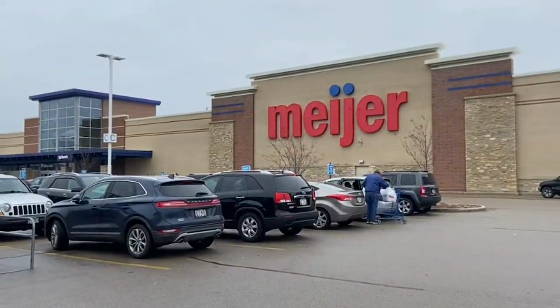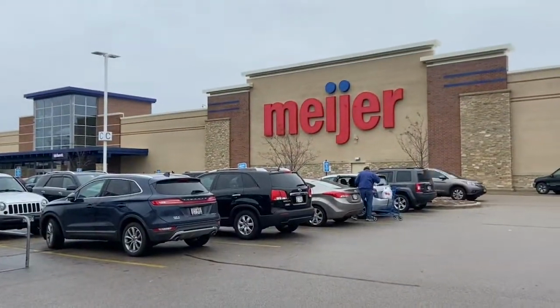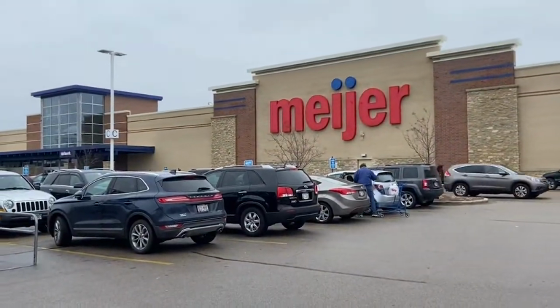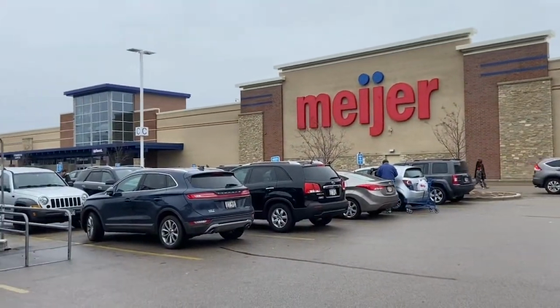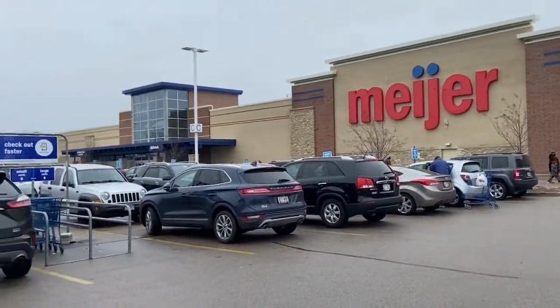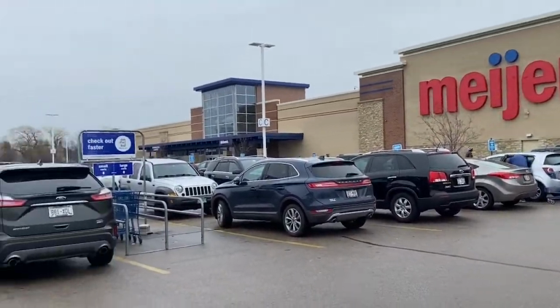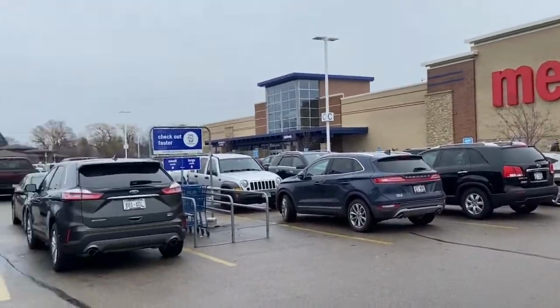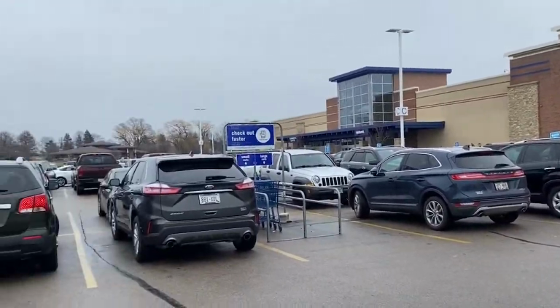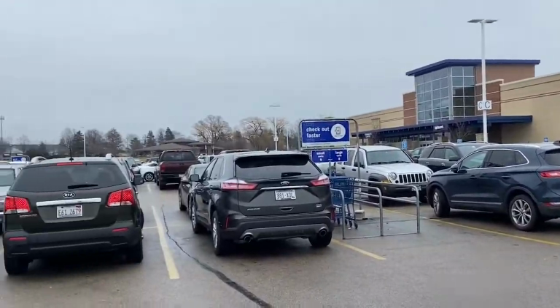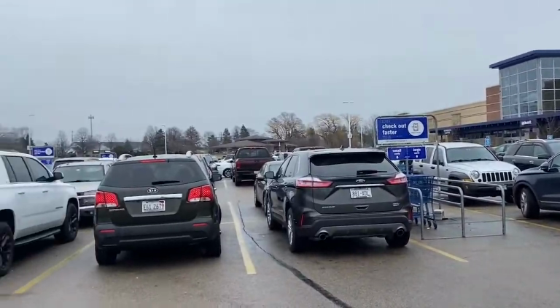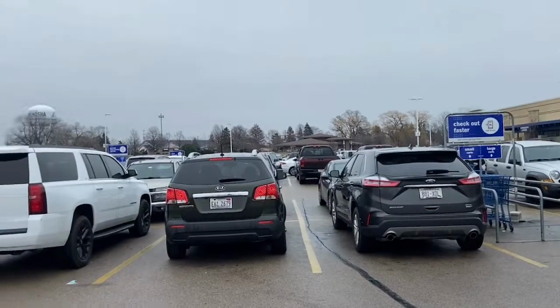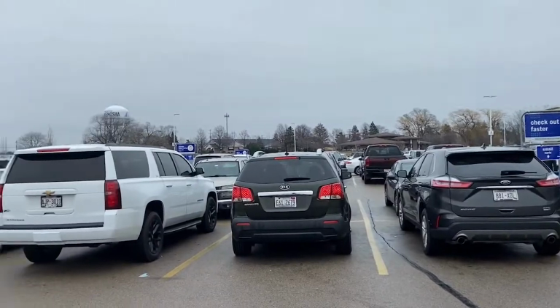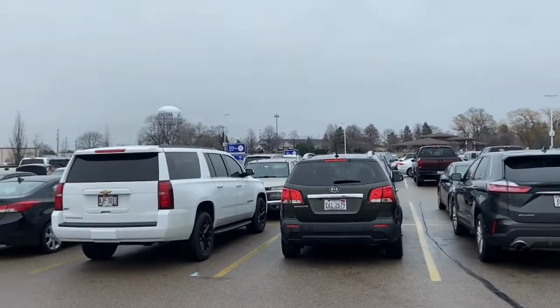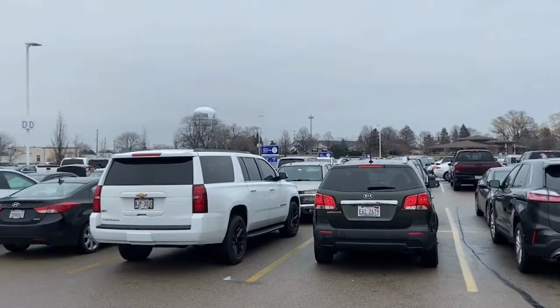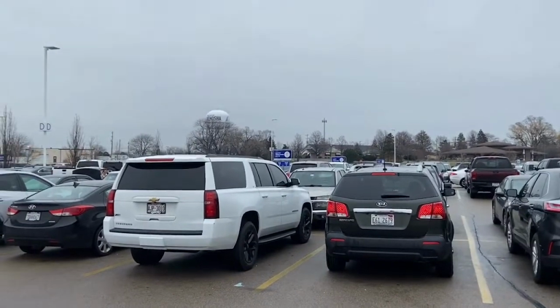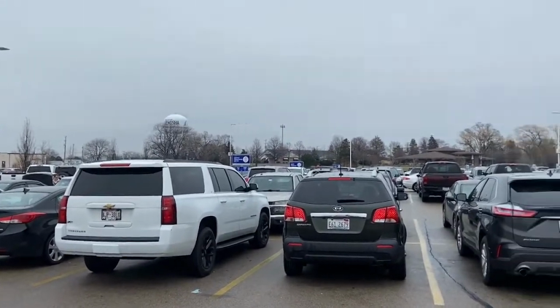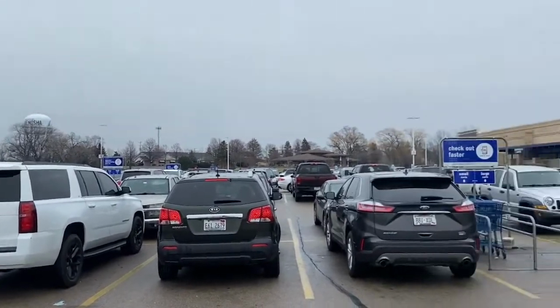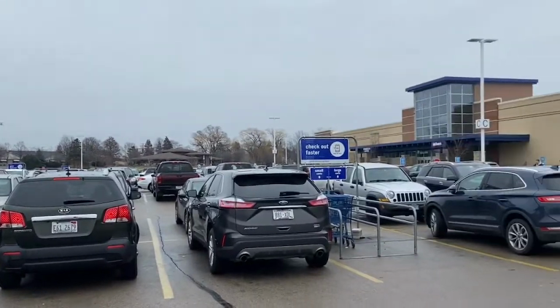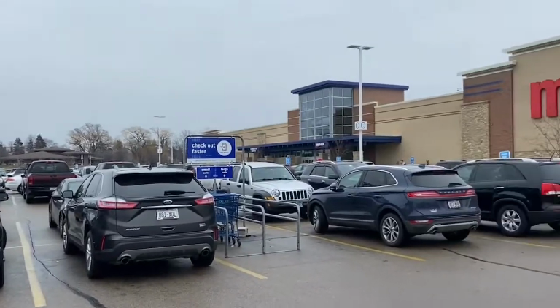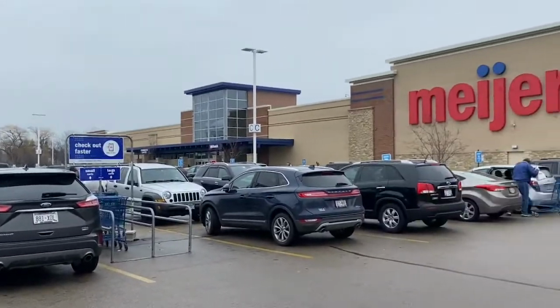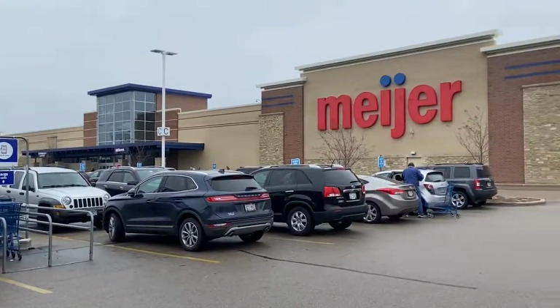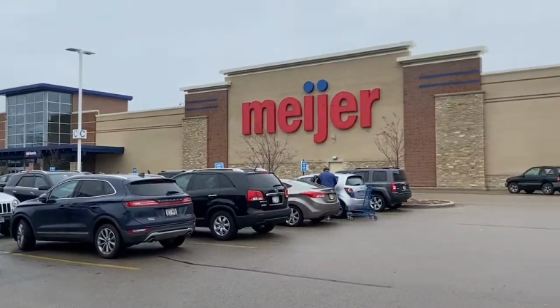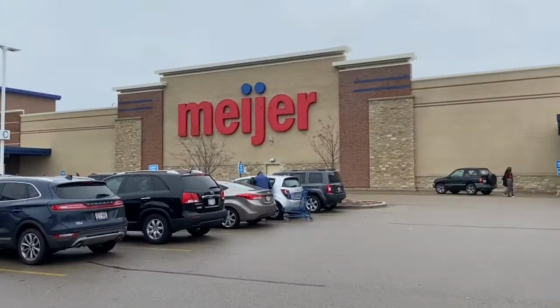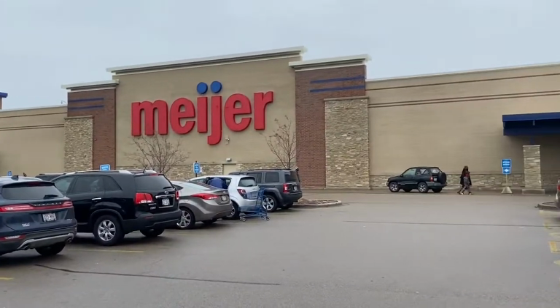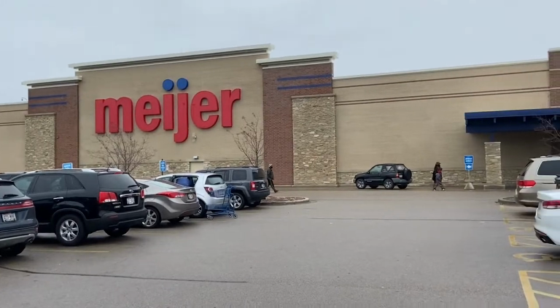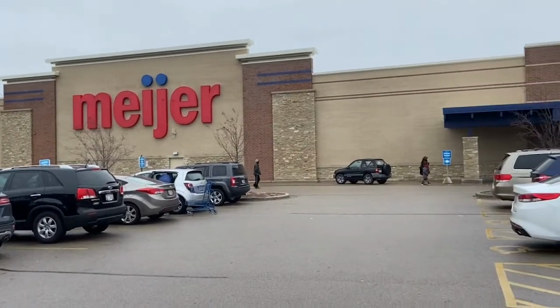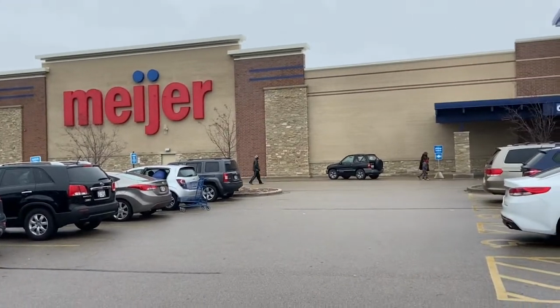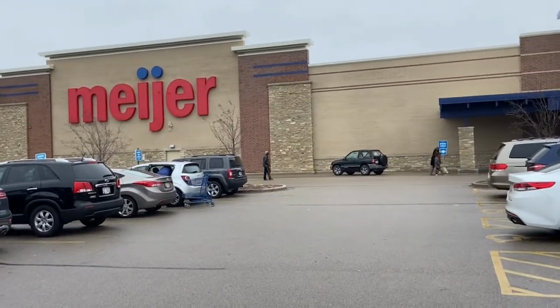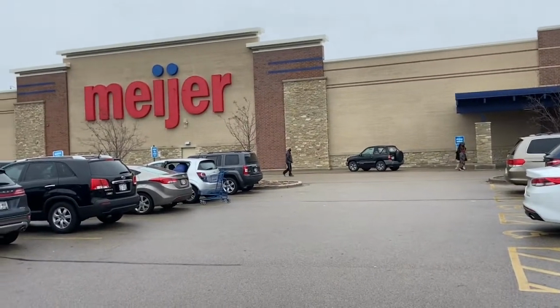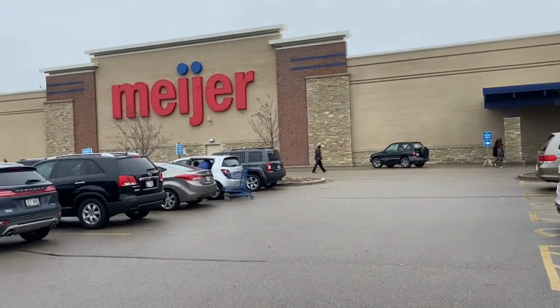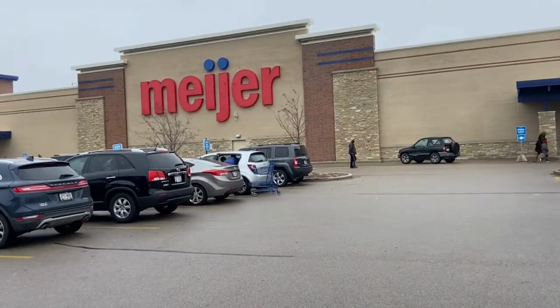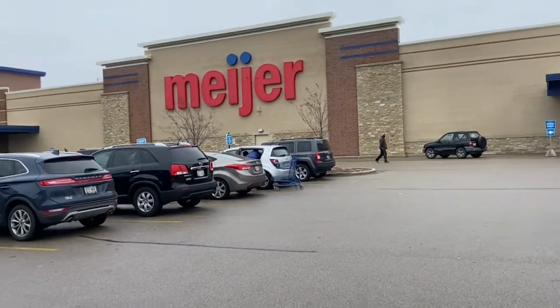Boom, salute the hoops guys. We're at Meijer on Christmas Eve — packed parking lot as you can see. We're gonna see if they have any cards here for the last-minute shoppers; they might have restocked something. So let's go in and find out.